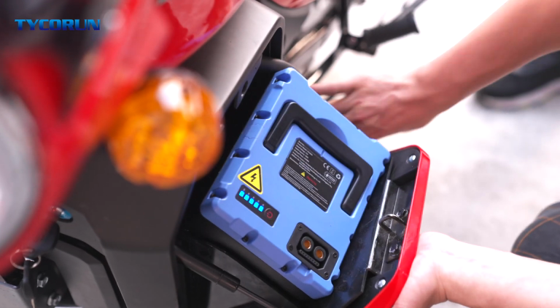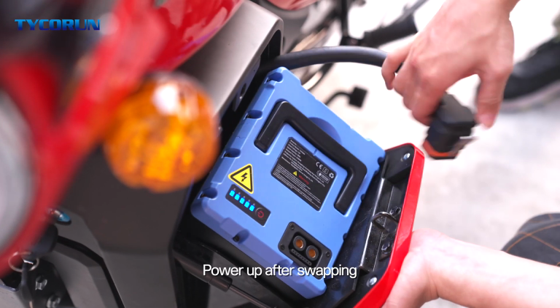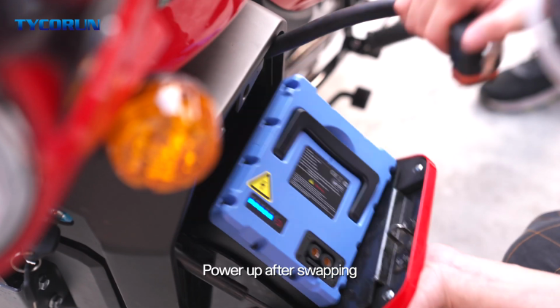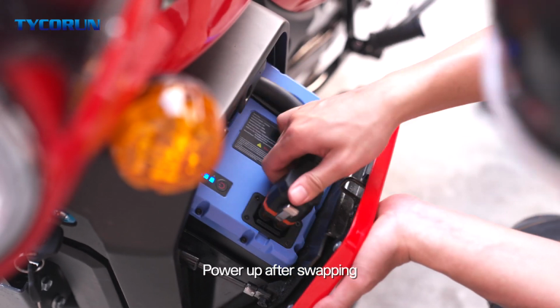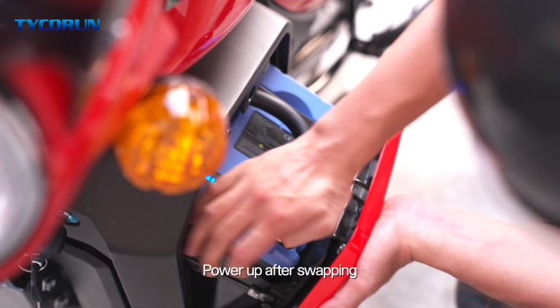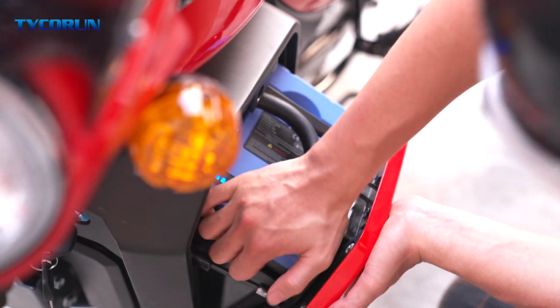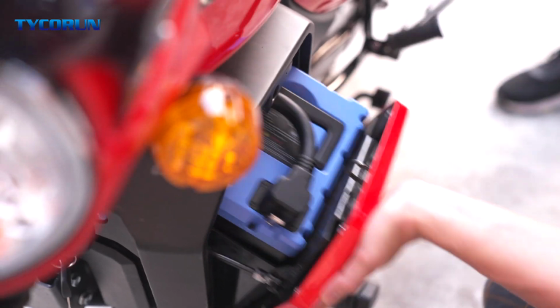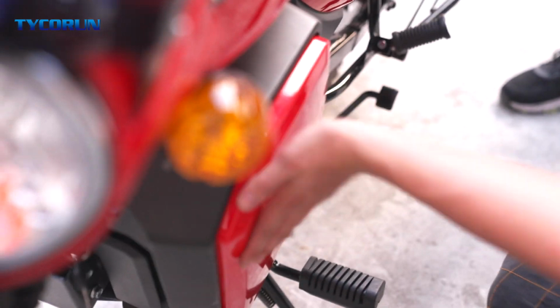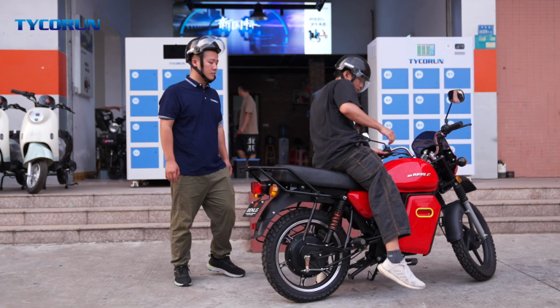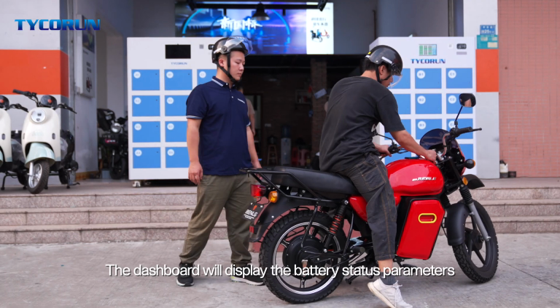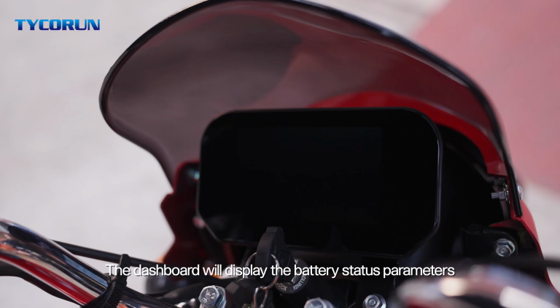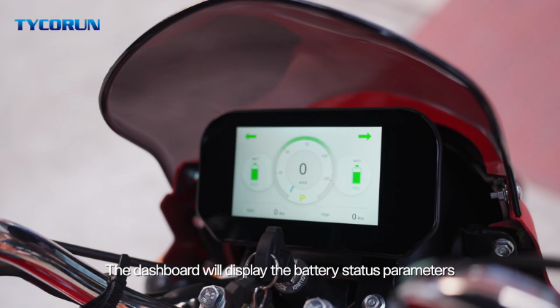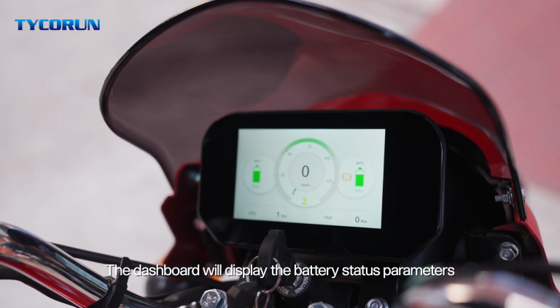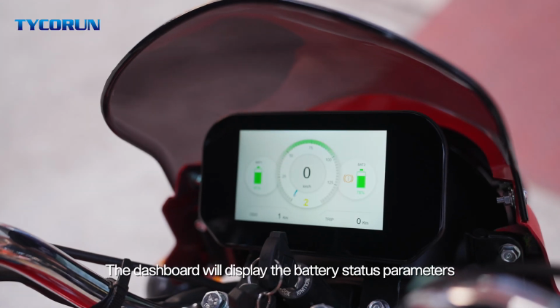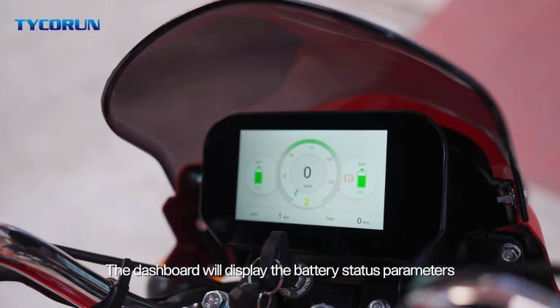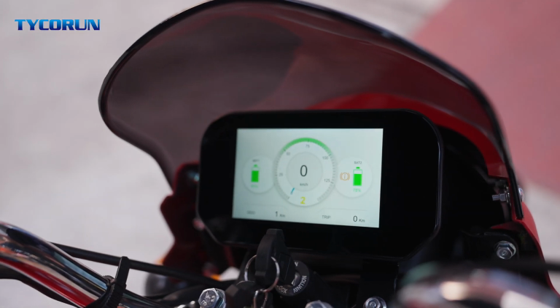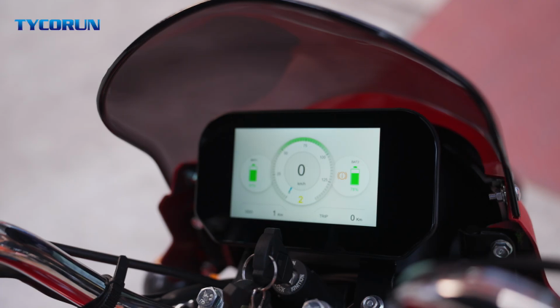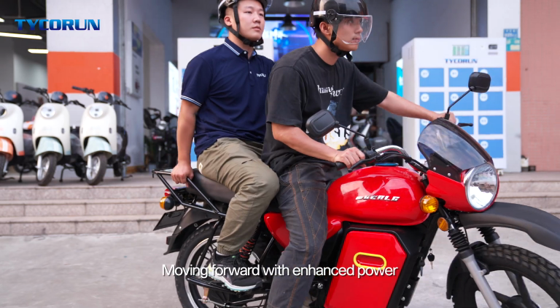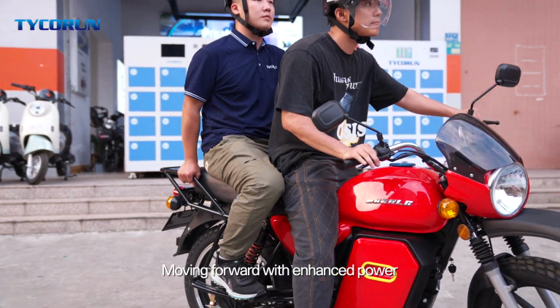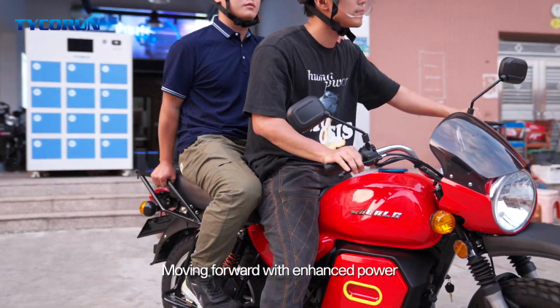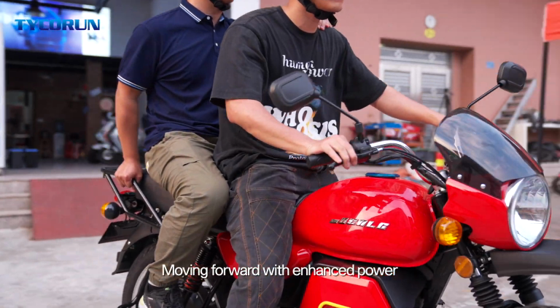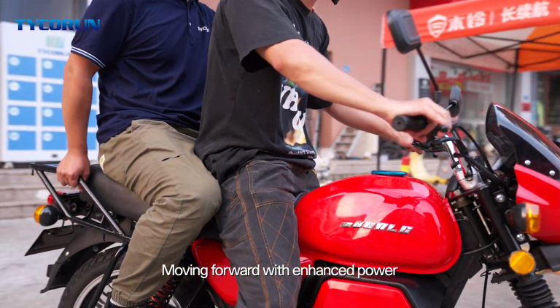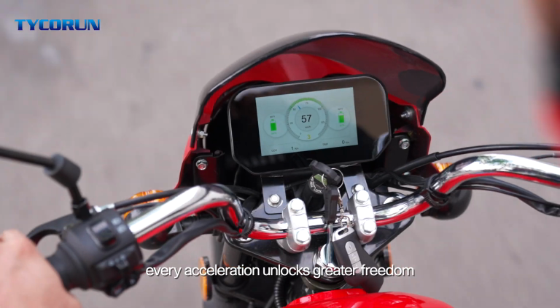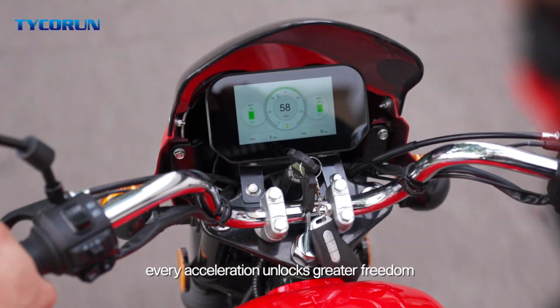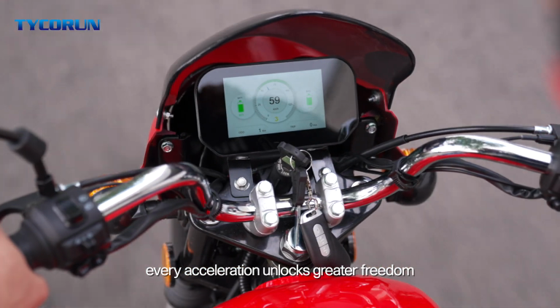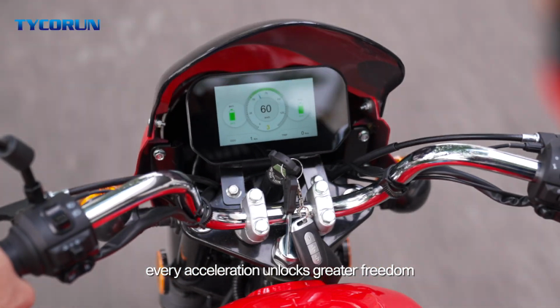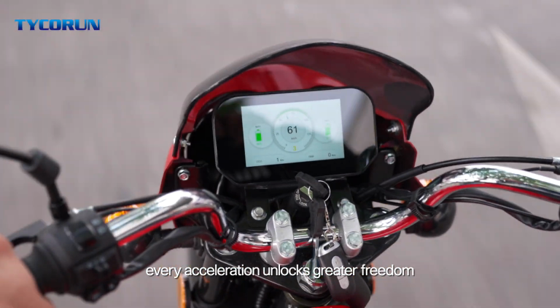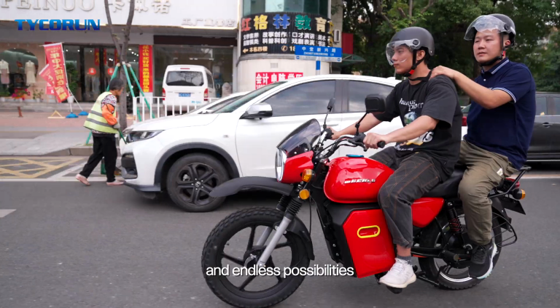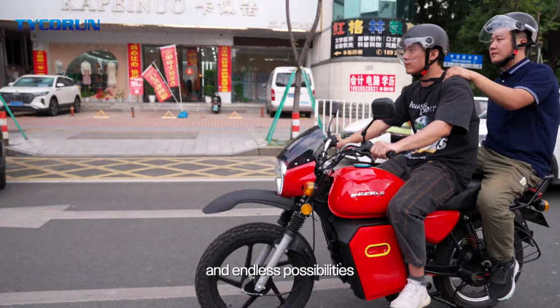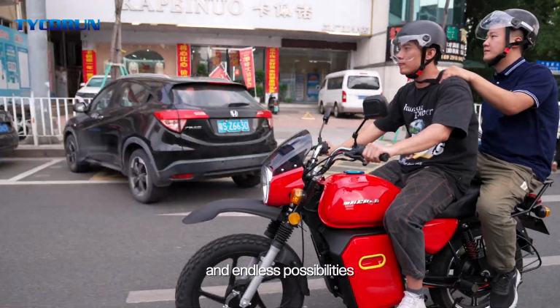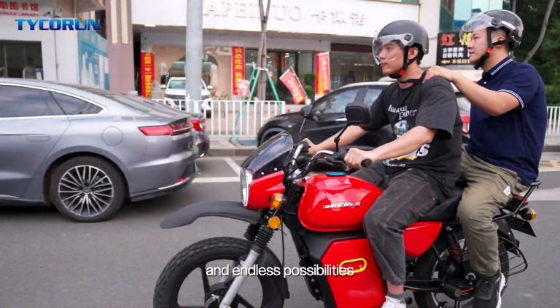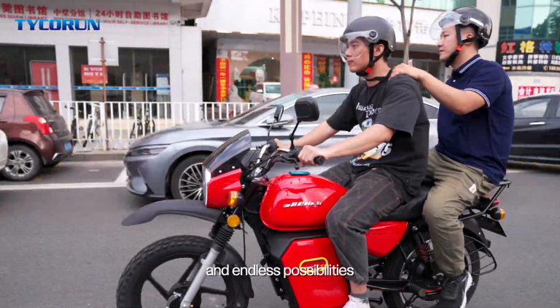Power up after swapping. The dashboard will display the battery status parameters. Moving forward with enhanced power, every acceleration unlocks greater freedom and endless possibilities.